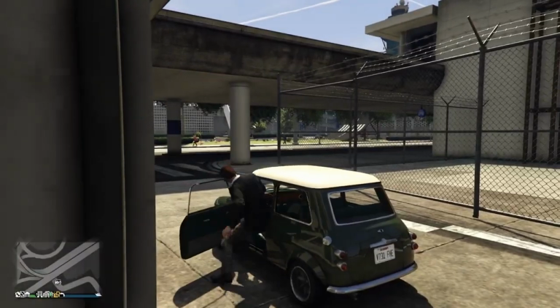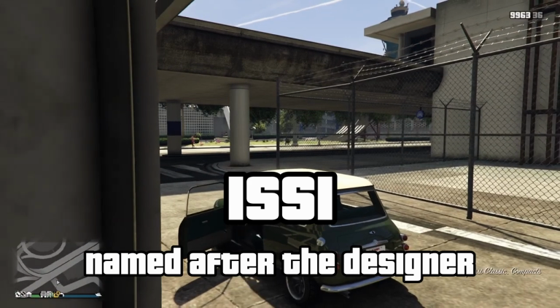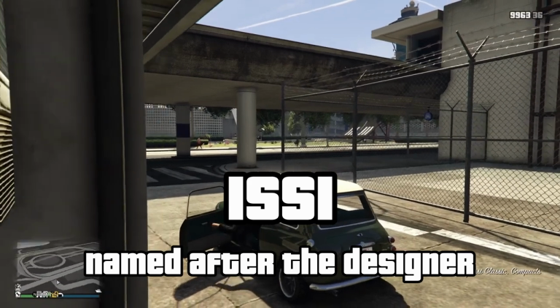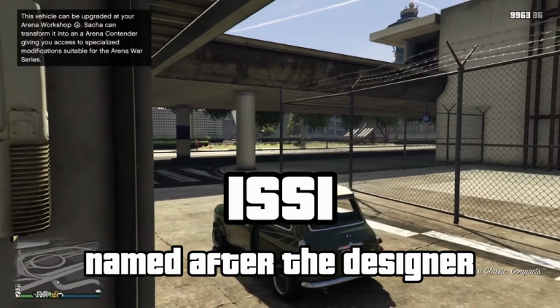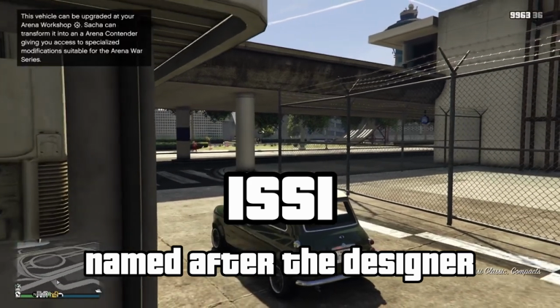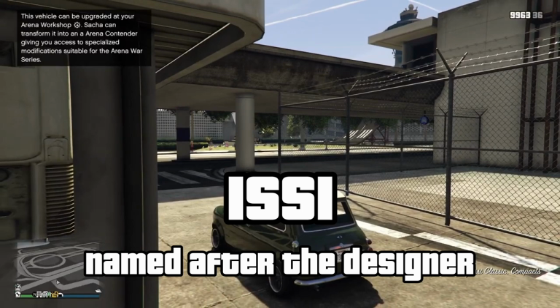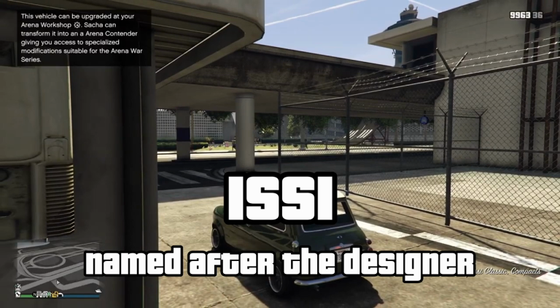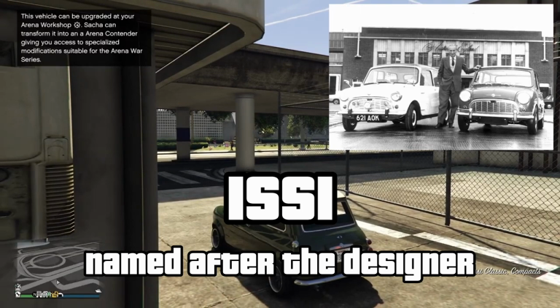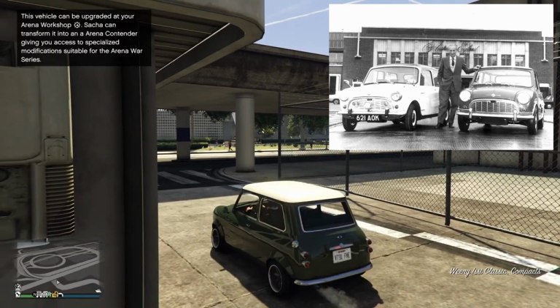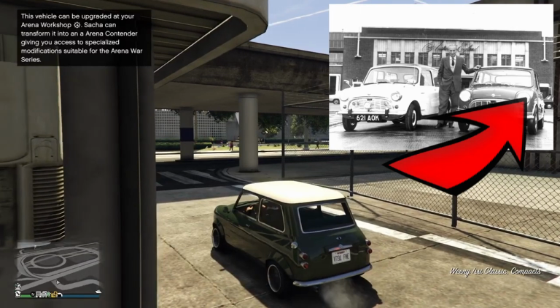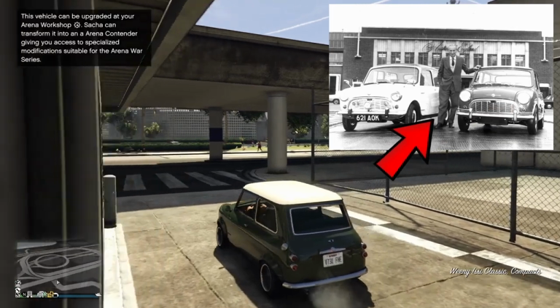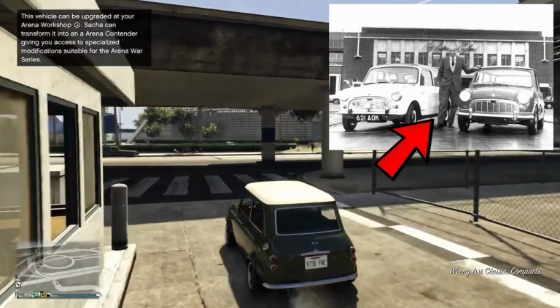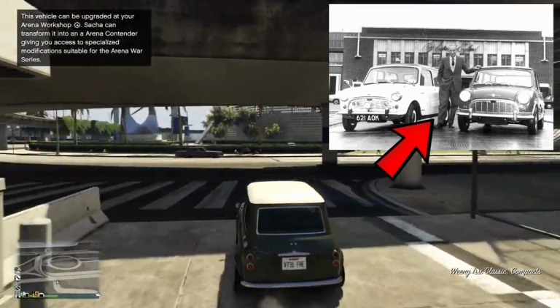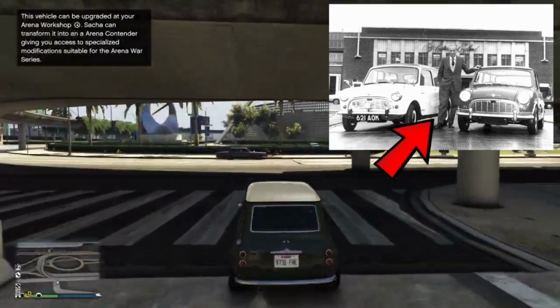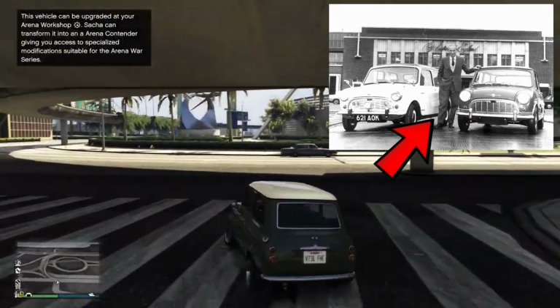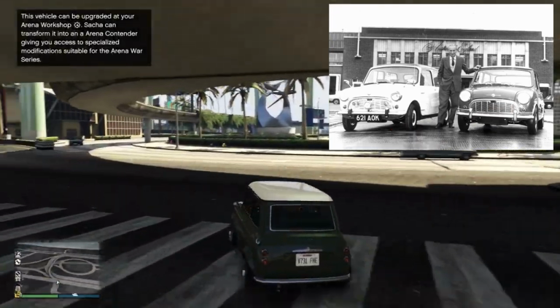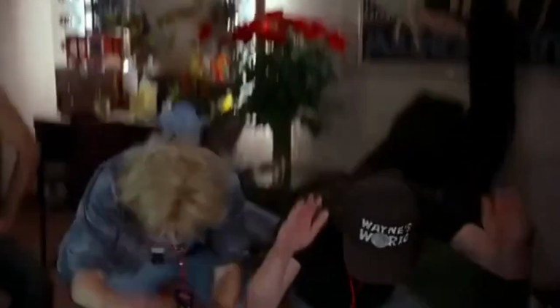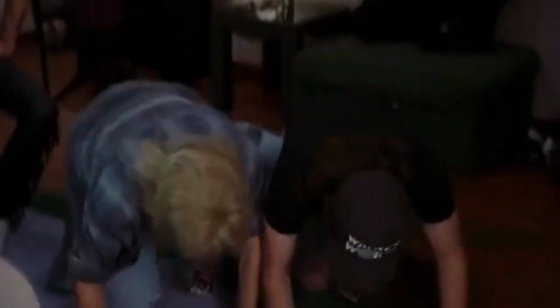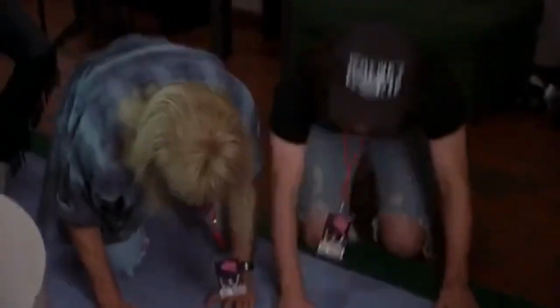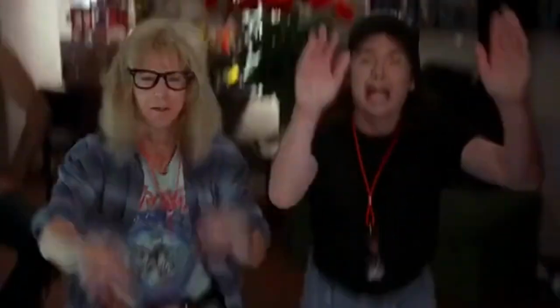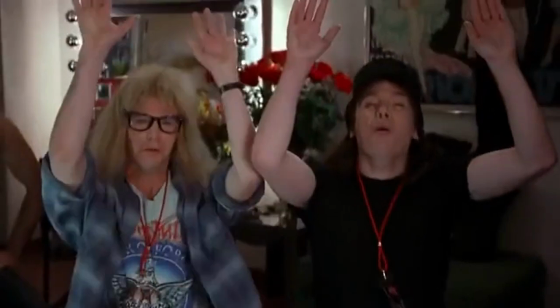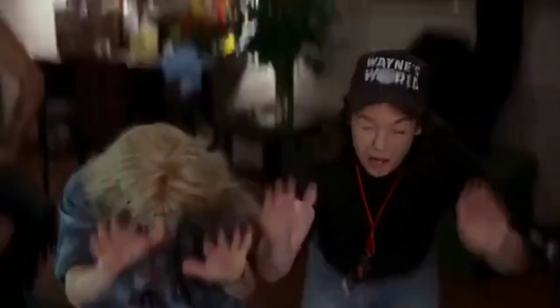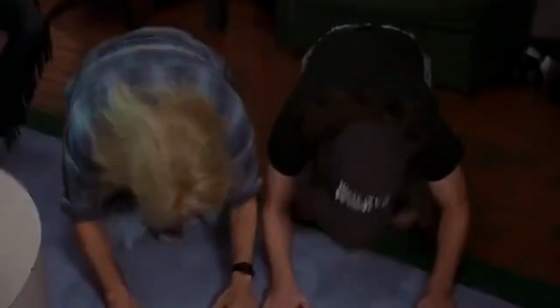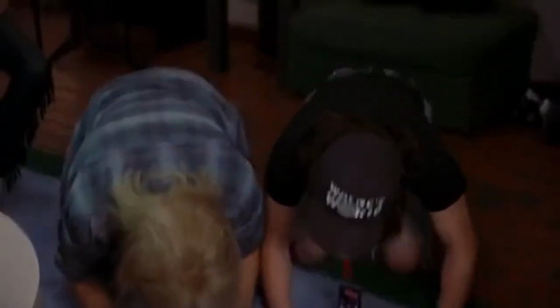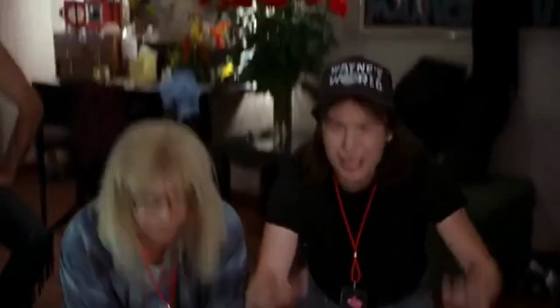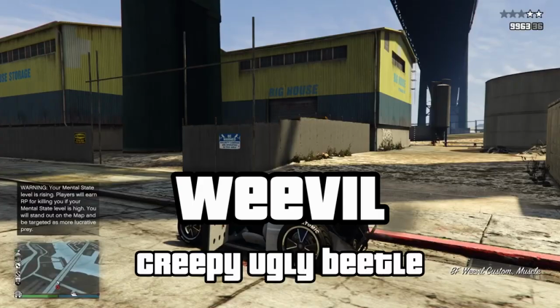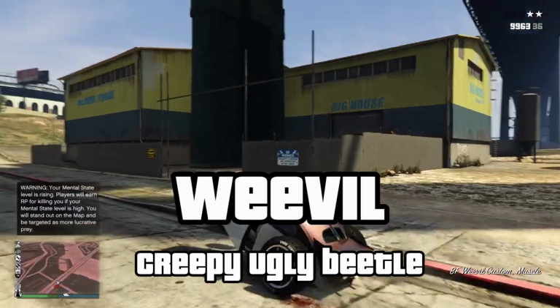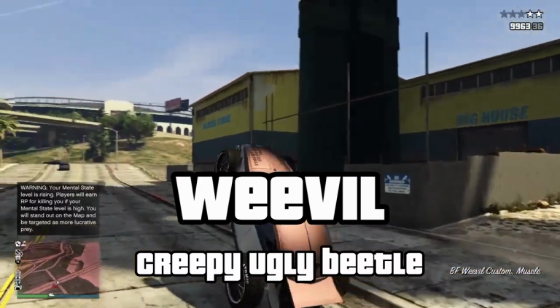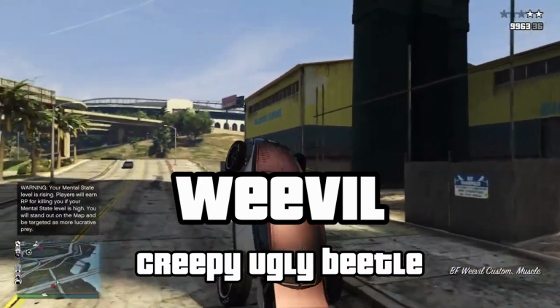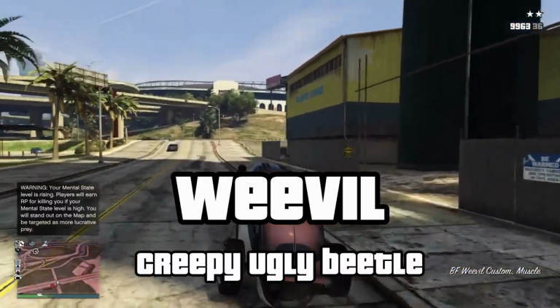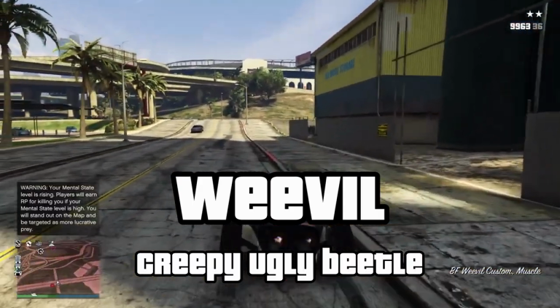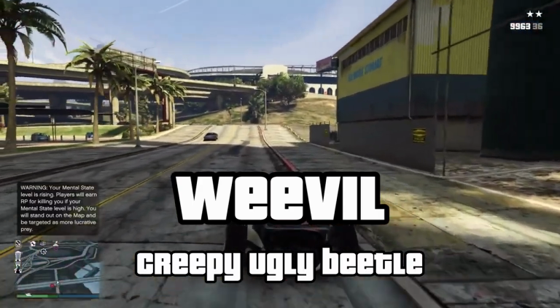Weenie Issy is a reference to Sir Alec Issigonis, the designer of the original Mini. Weevil is a really creepy-looking type of beetle — not that sort, this sort.